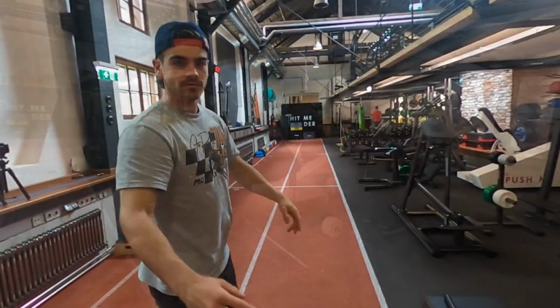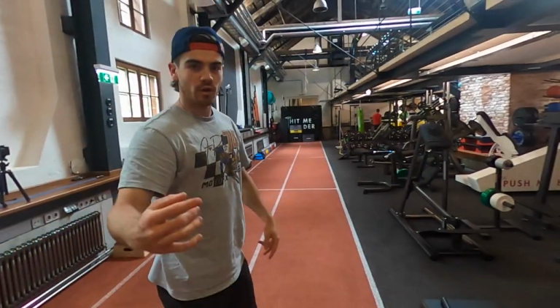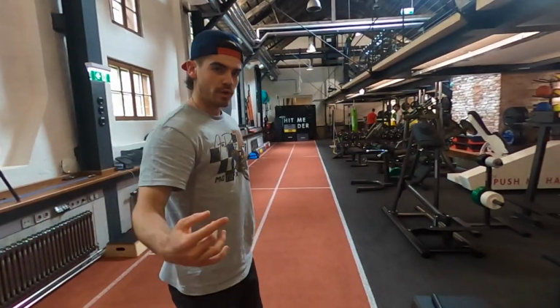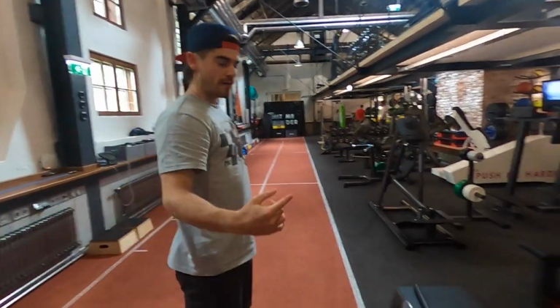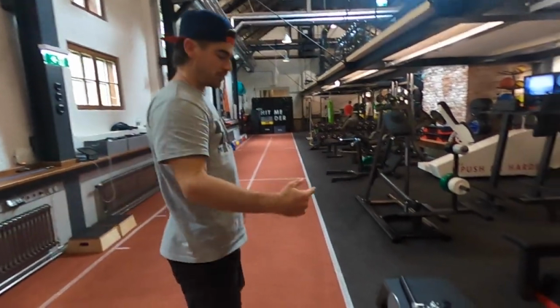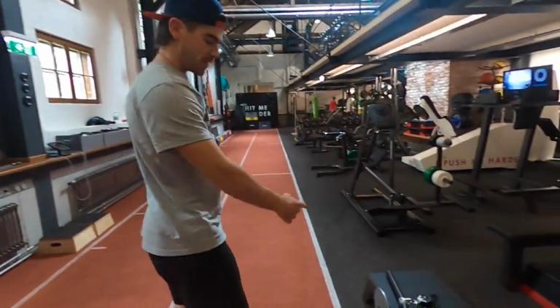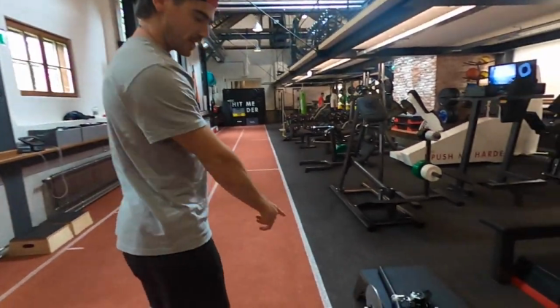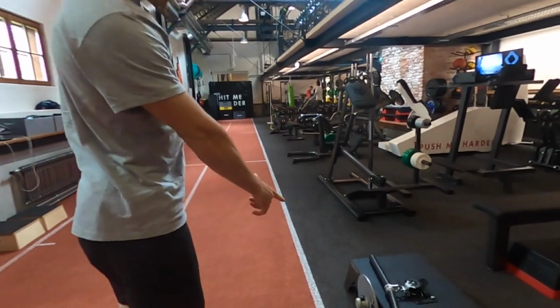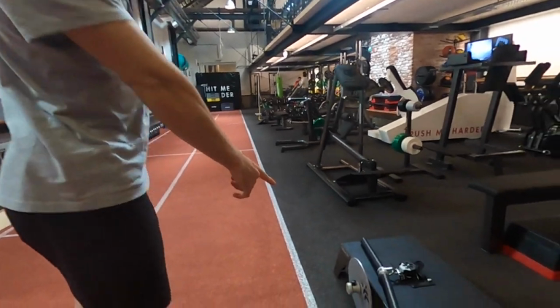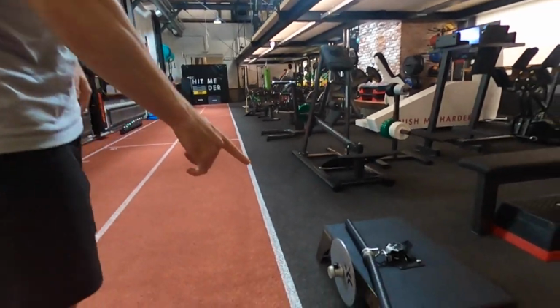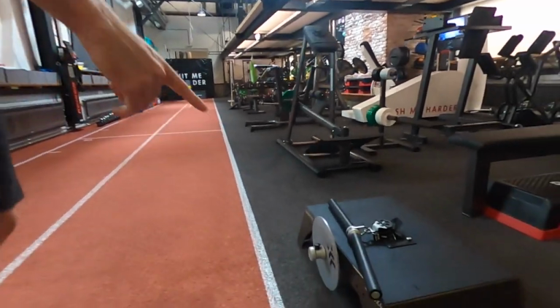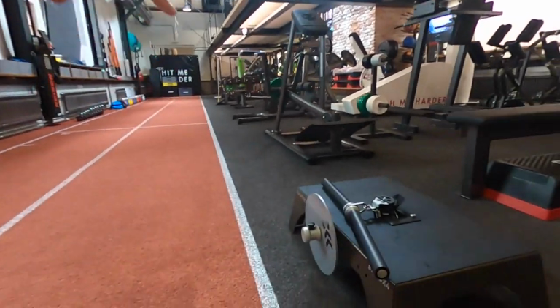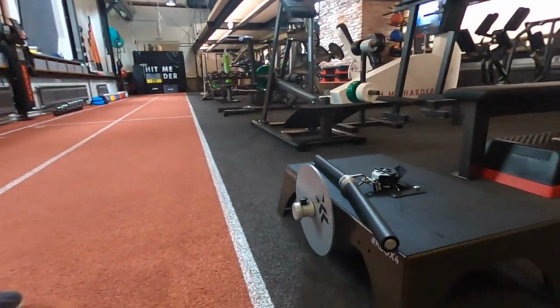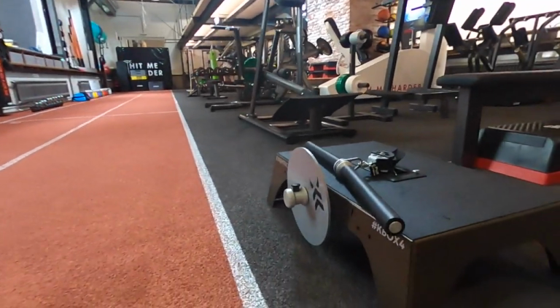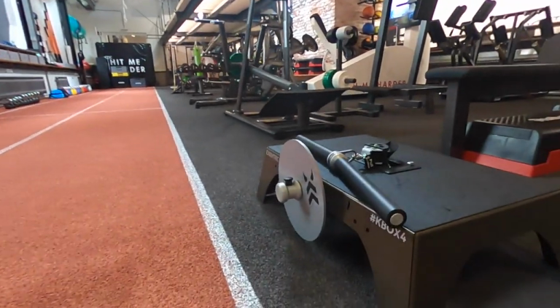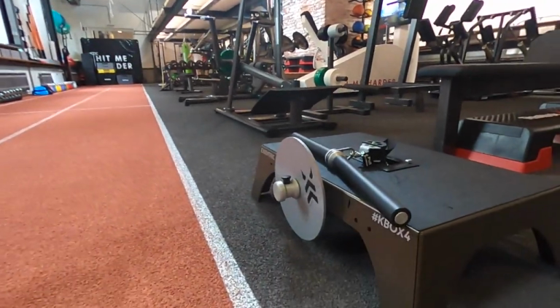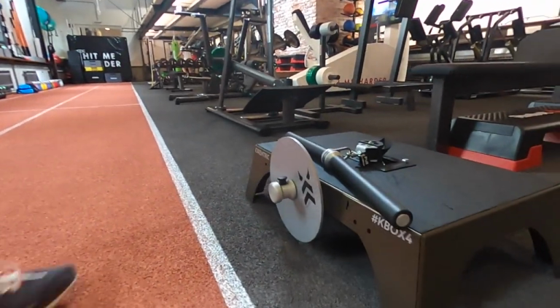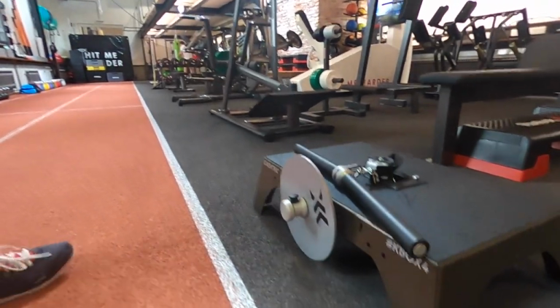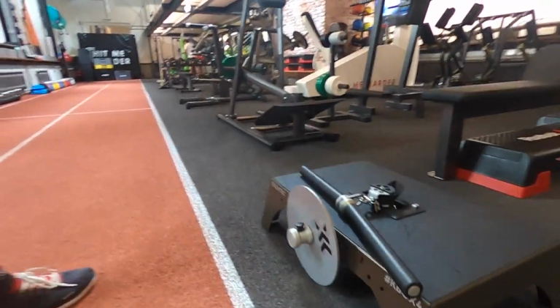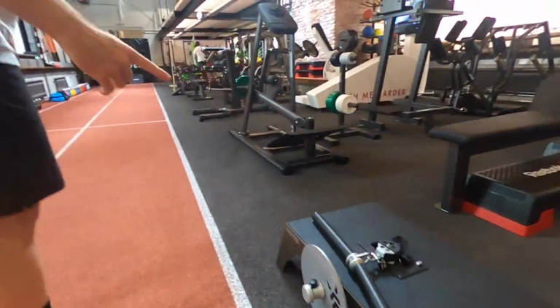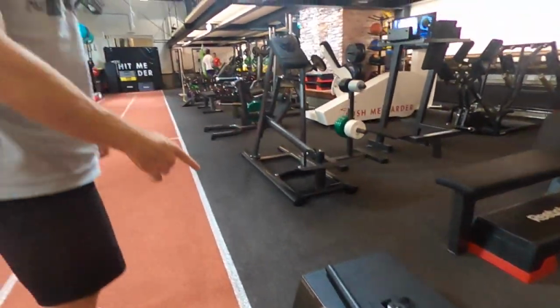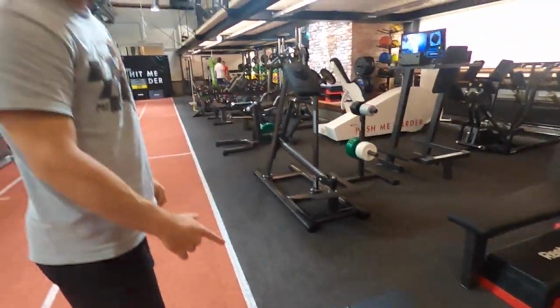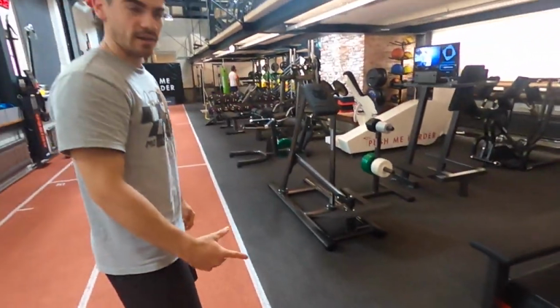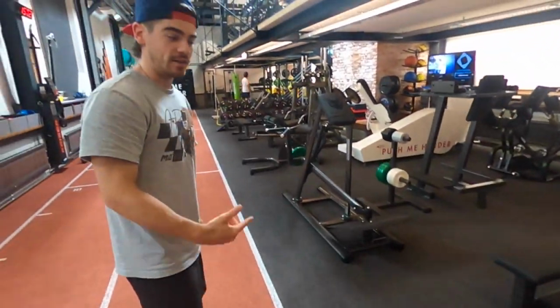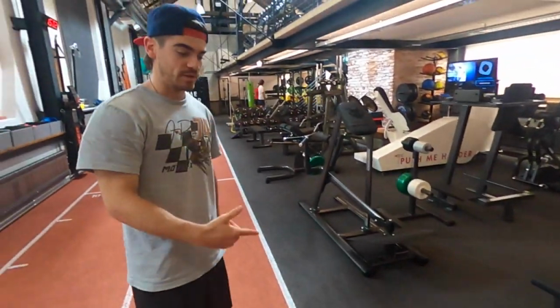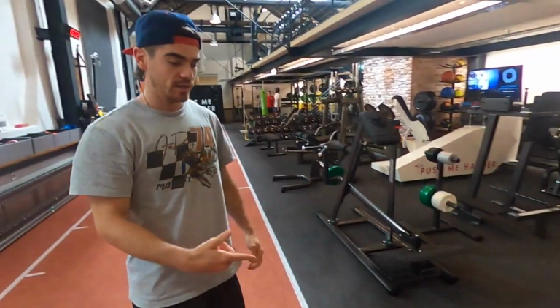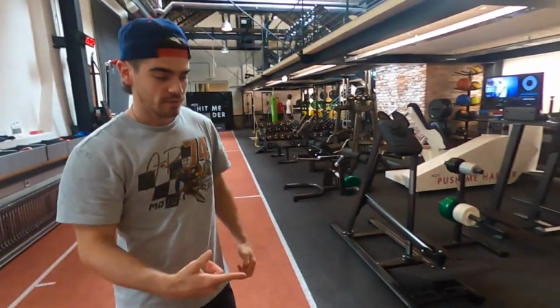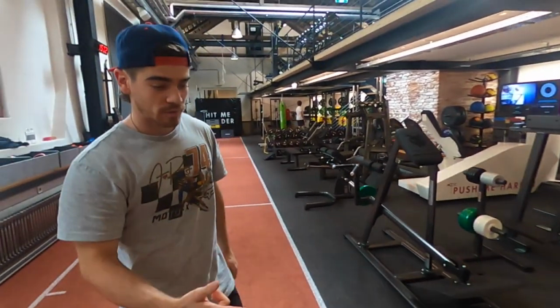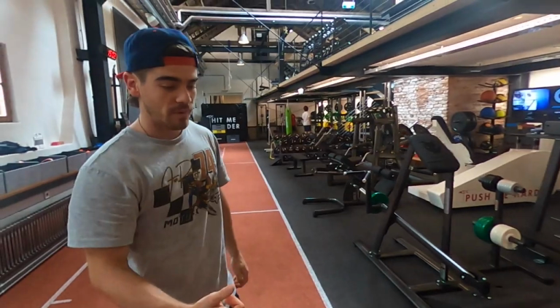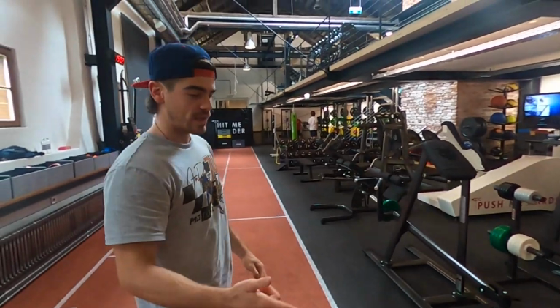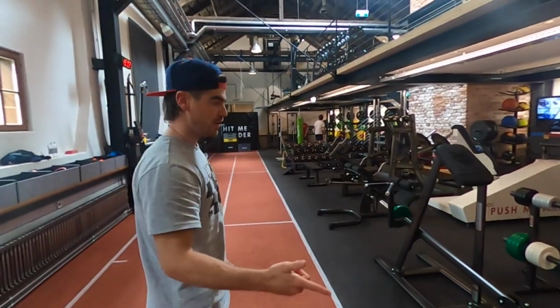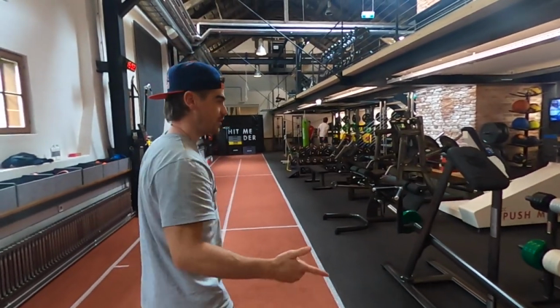You also have the sick eccentric K-Box thing. Really good and really trendy for training, and especially for mountain biking it's really good.